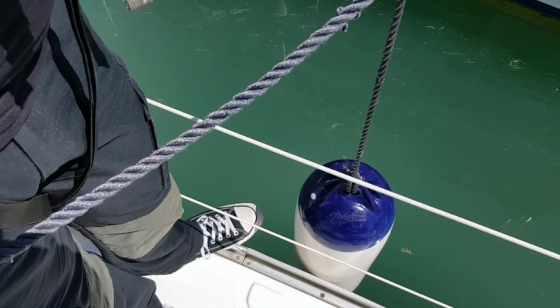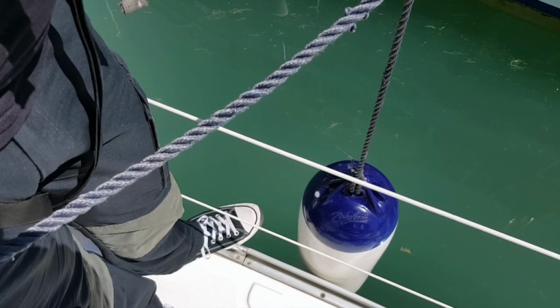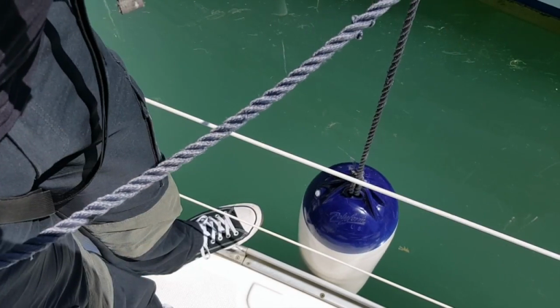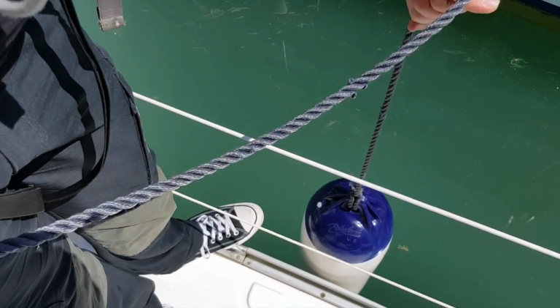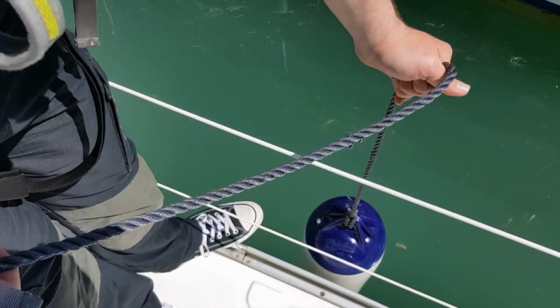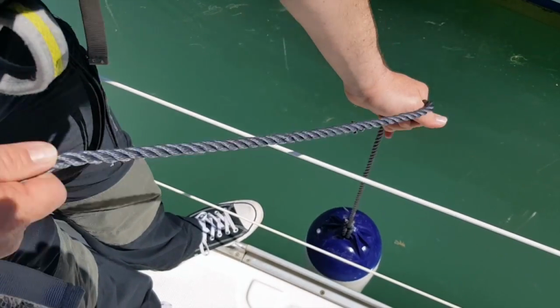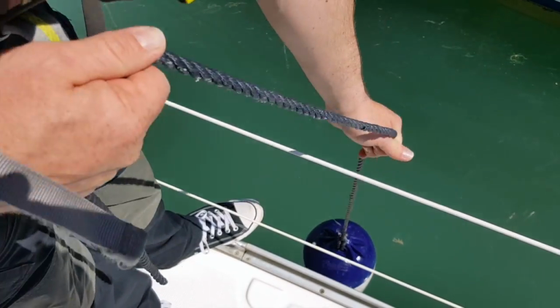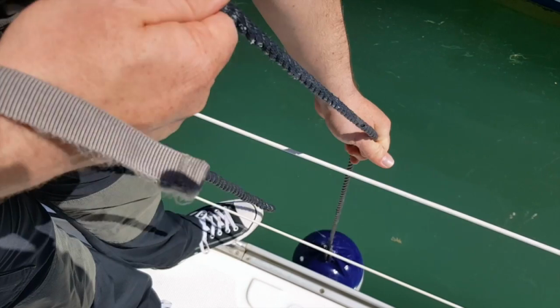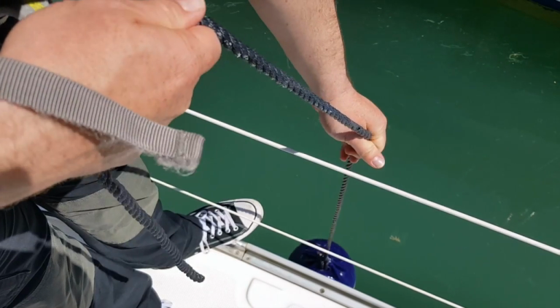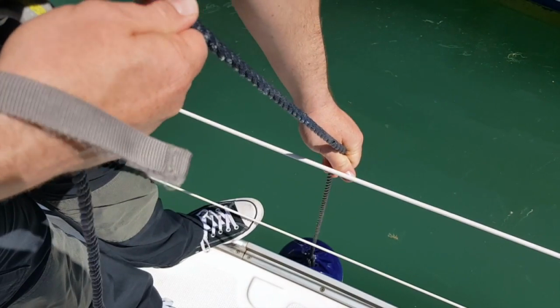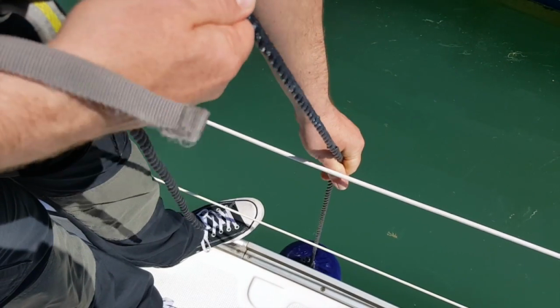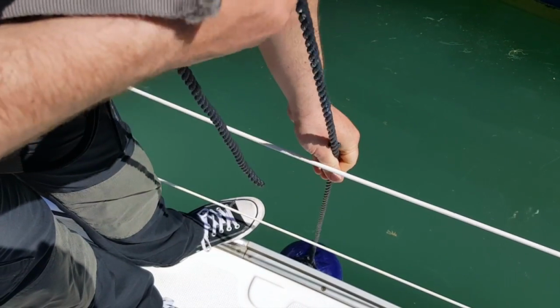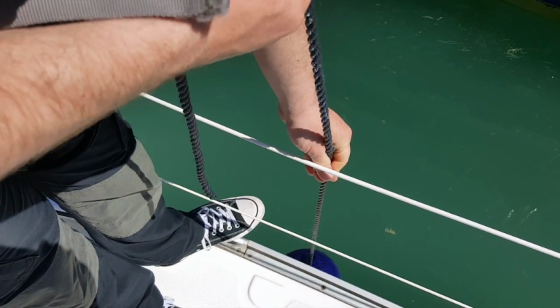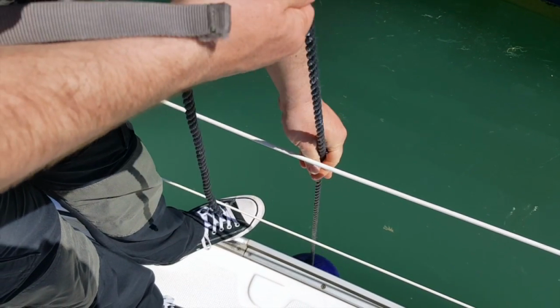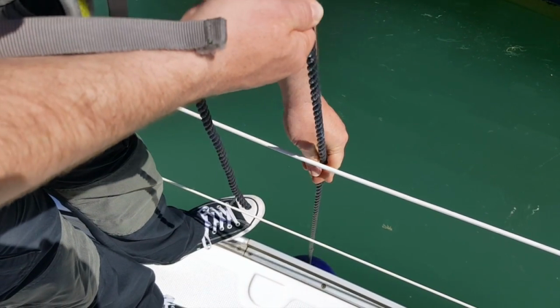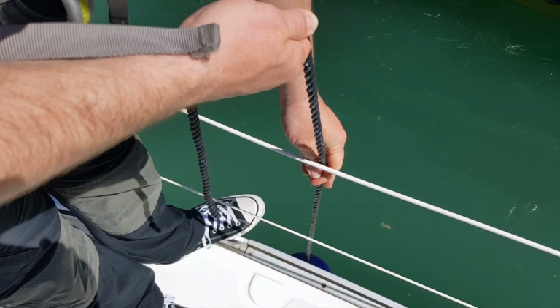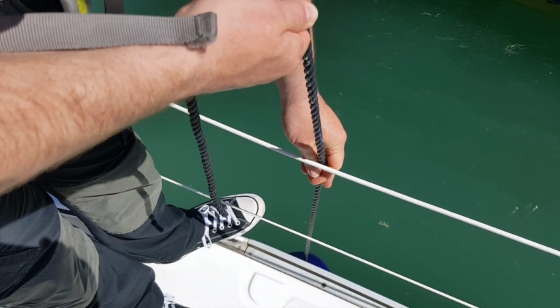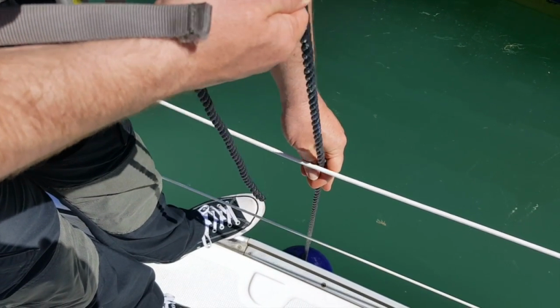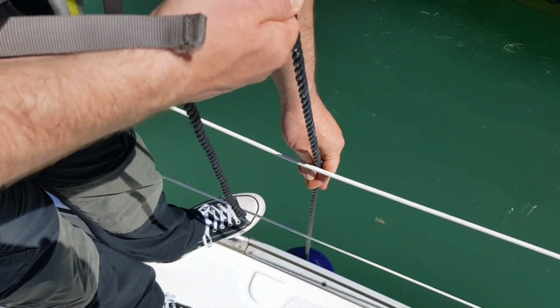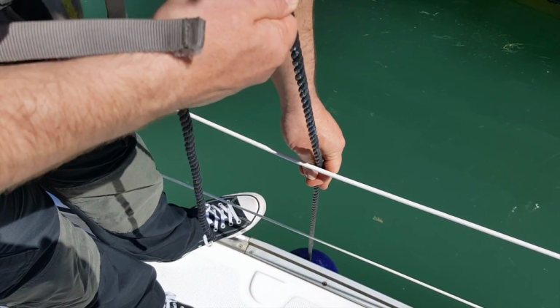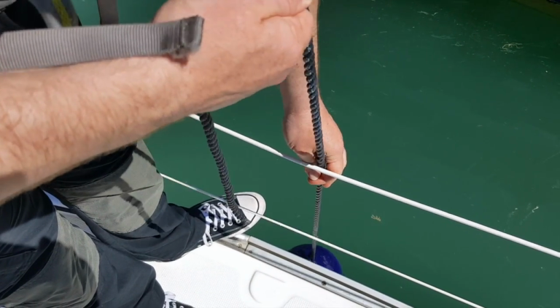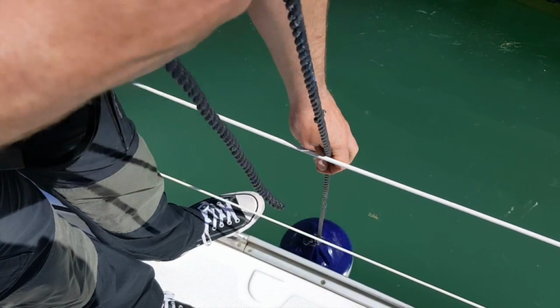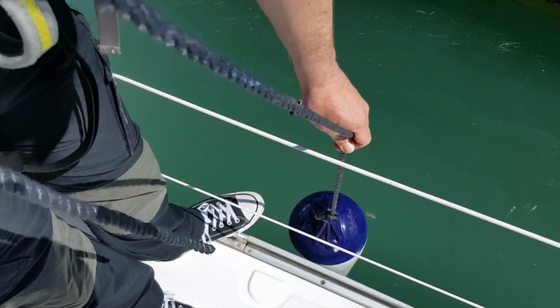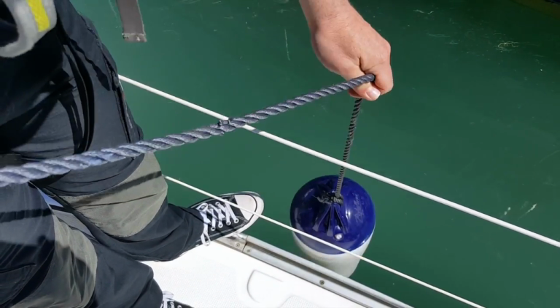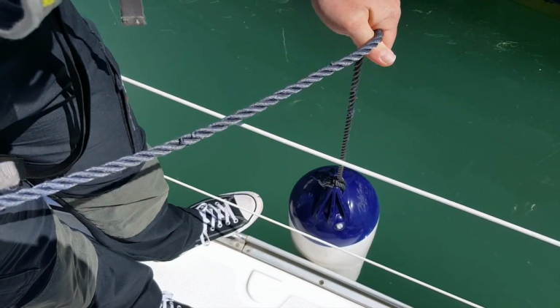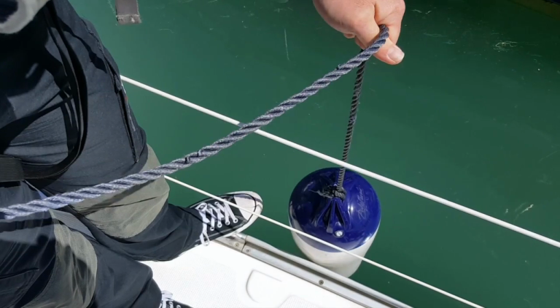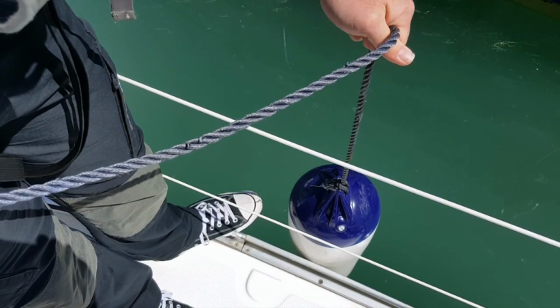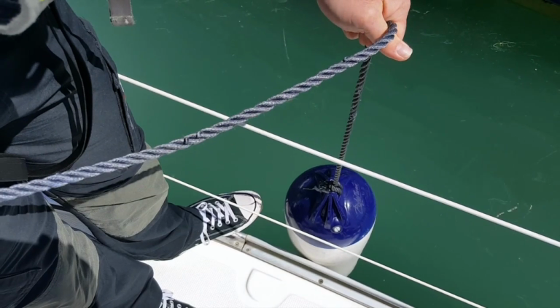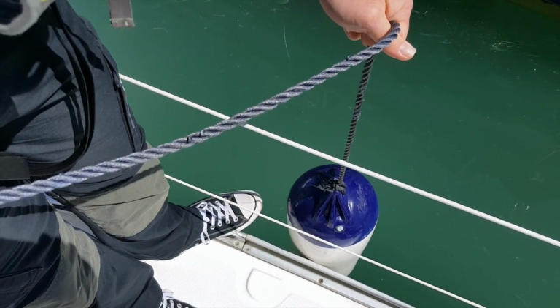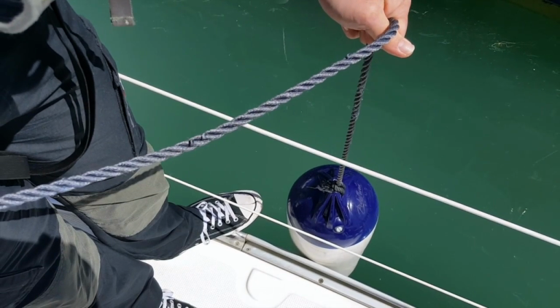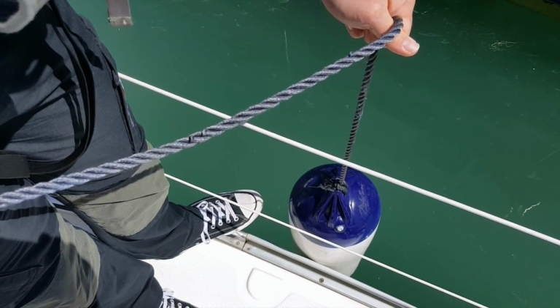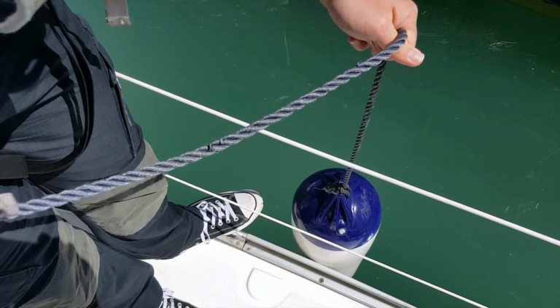Put your fender over the side of the boat to the desired height you want — for a pontoon height it would just be above the water line, for boat height for rafting up would be about there.